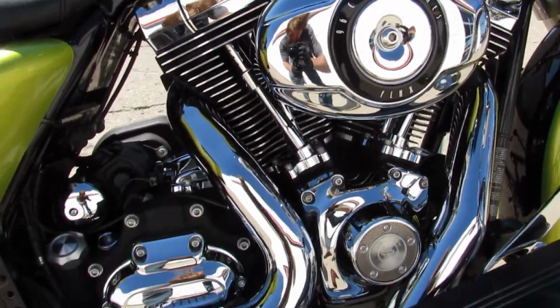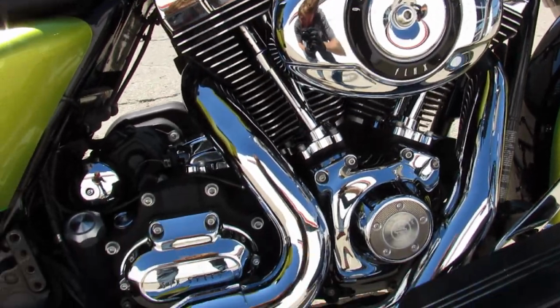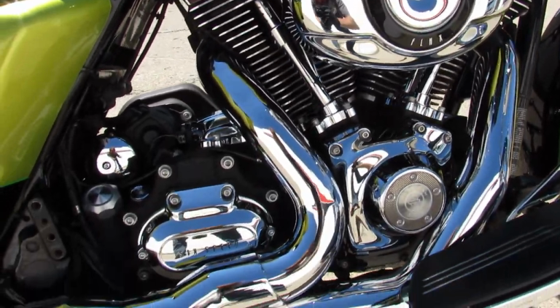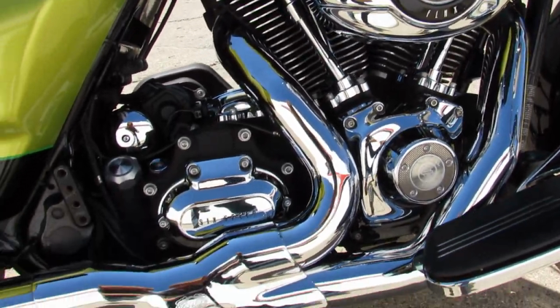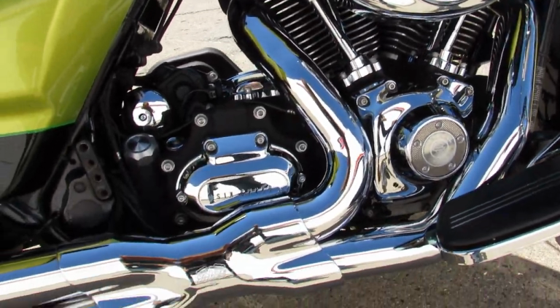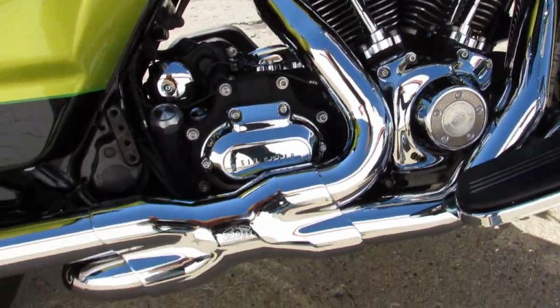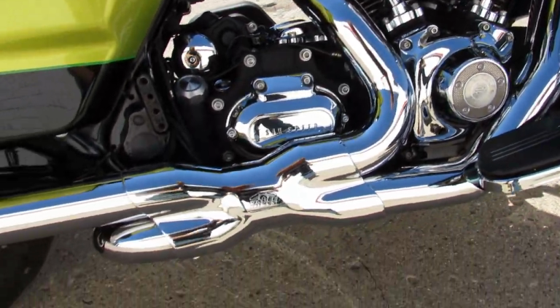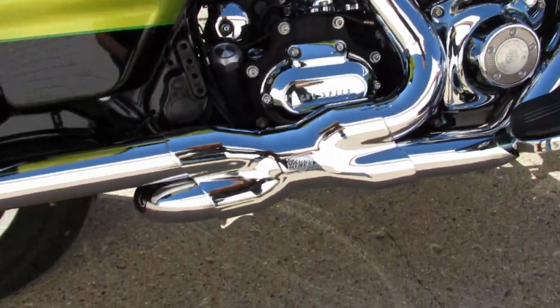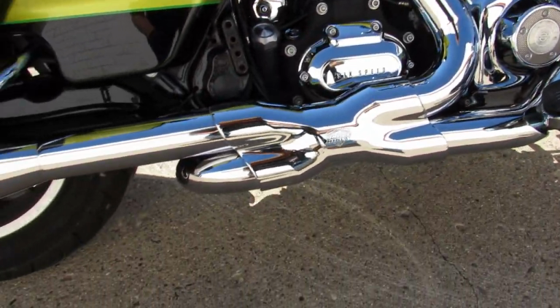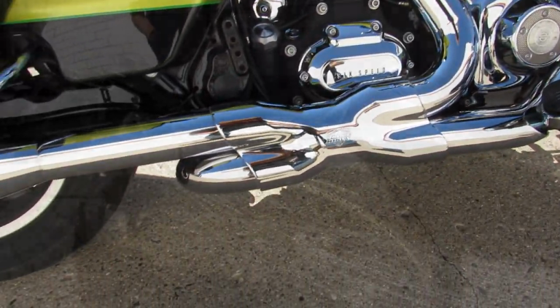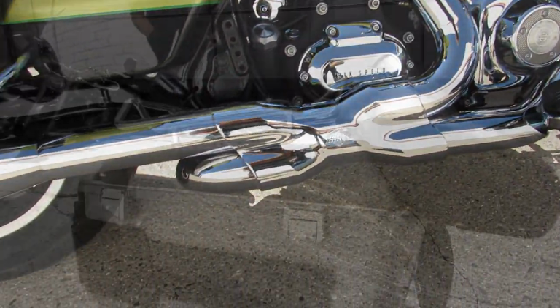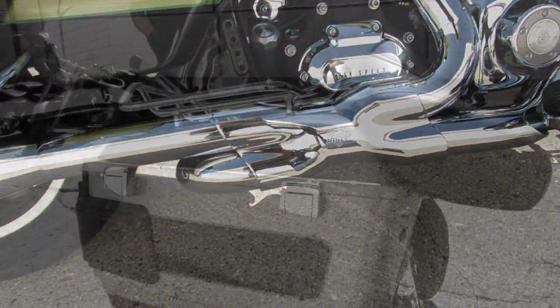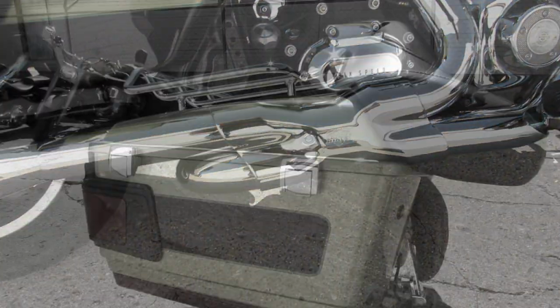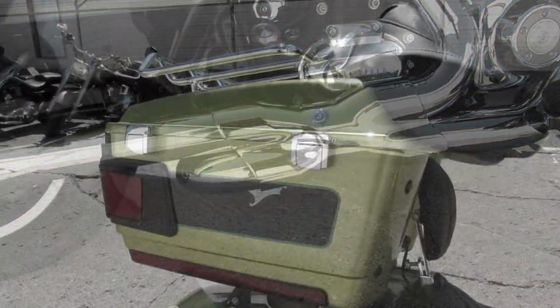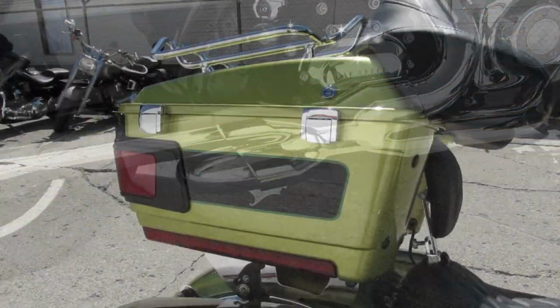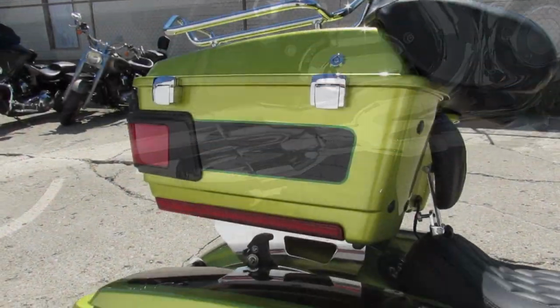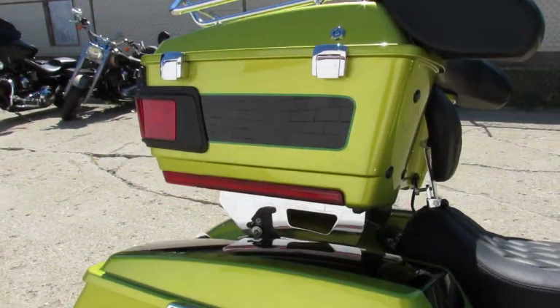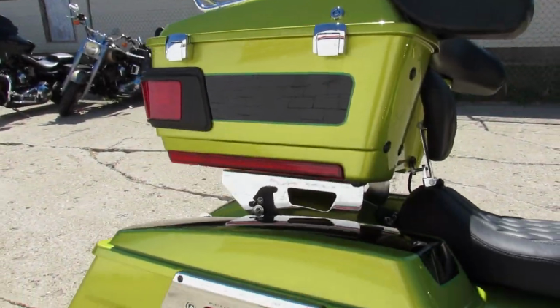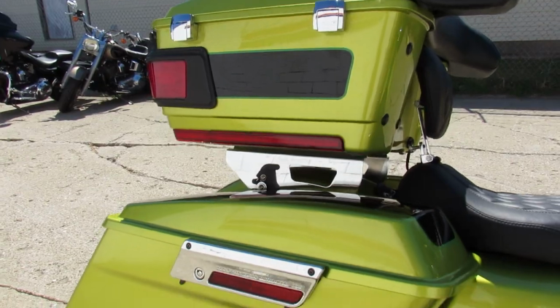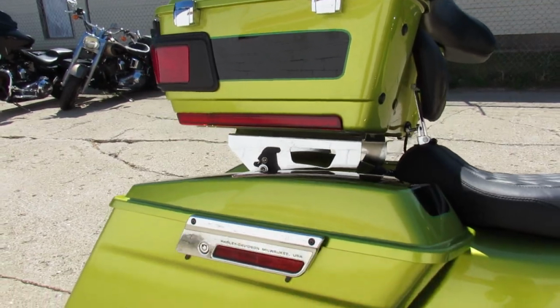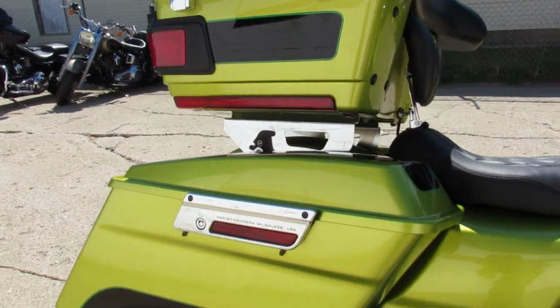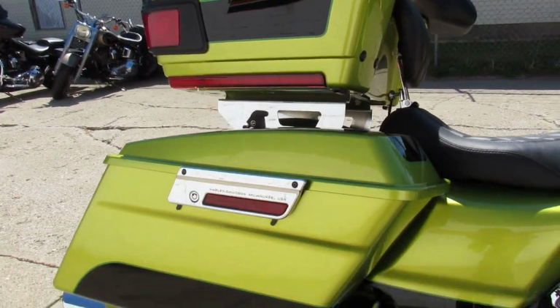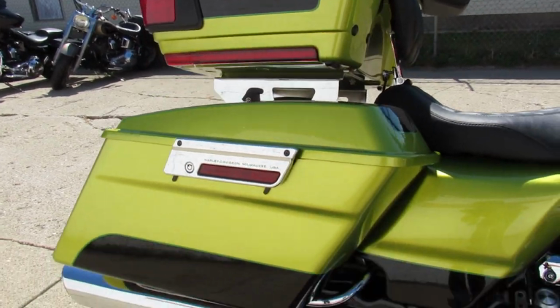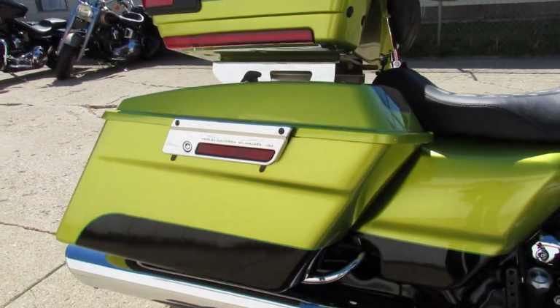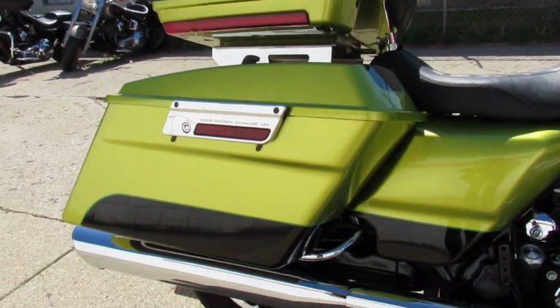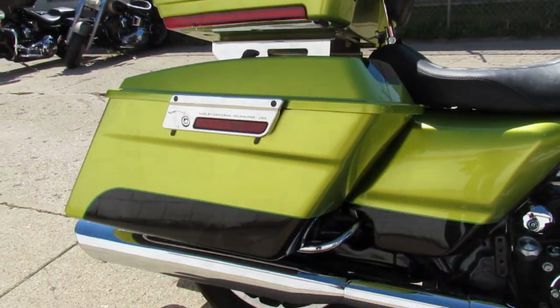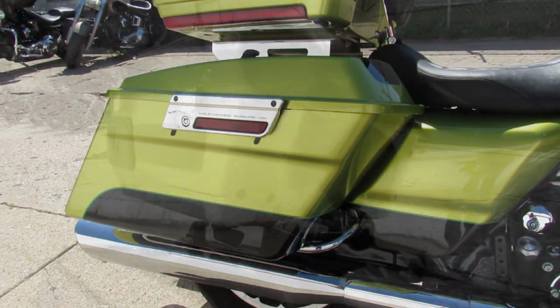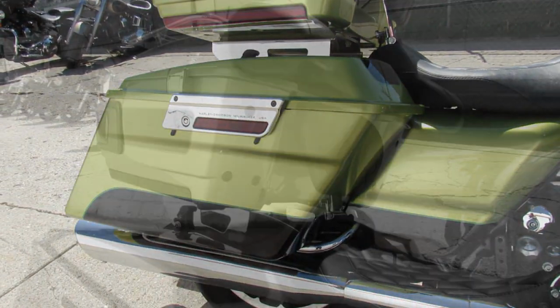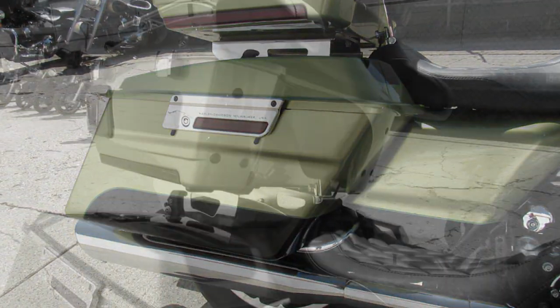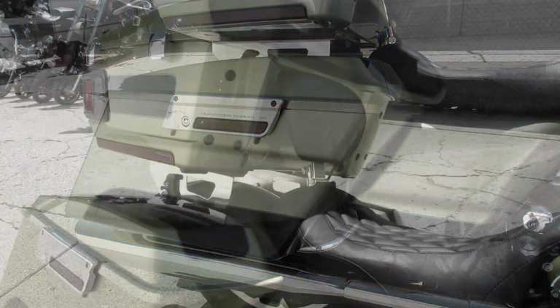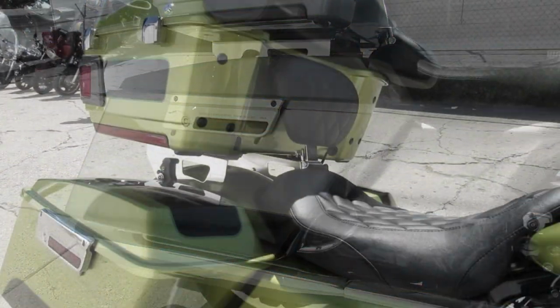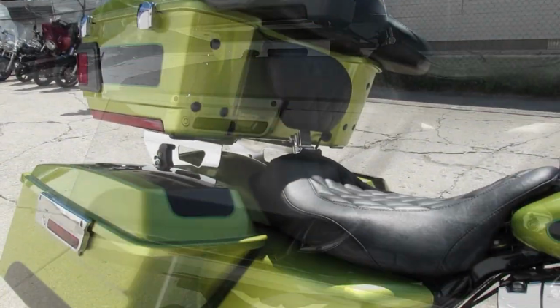Clean title. Starts, rides, runs, and stops. But it is a mechanic special — we're going to sell it as-is. There's no warranty with this one.